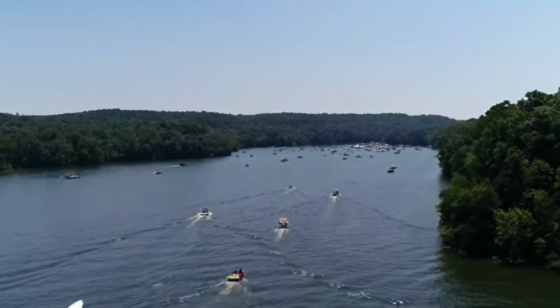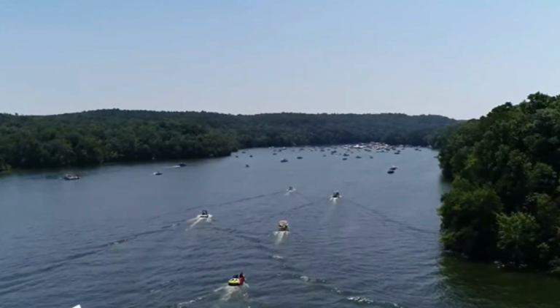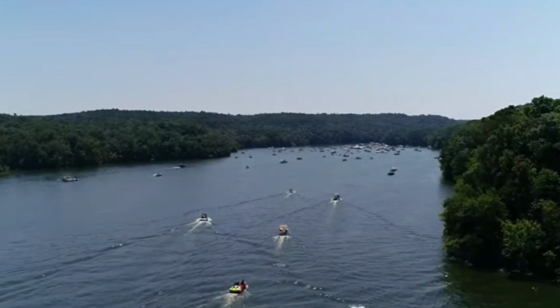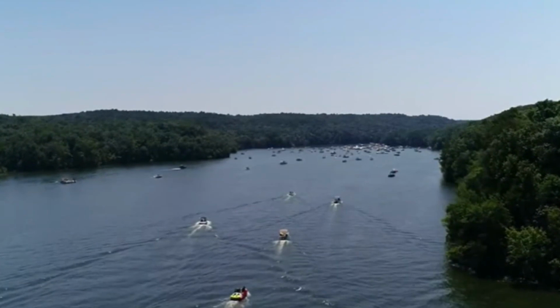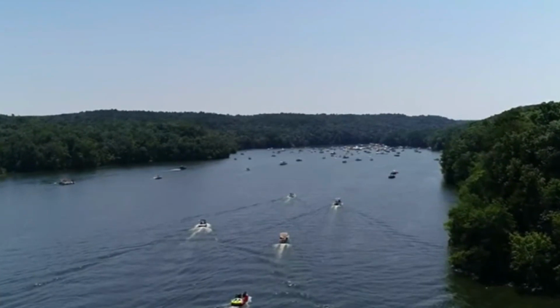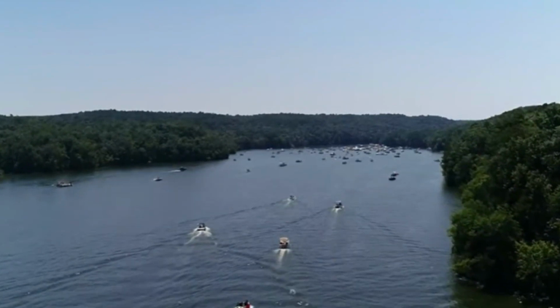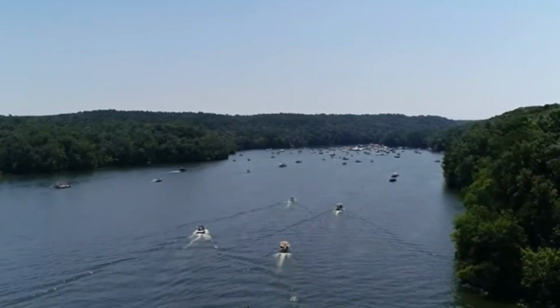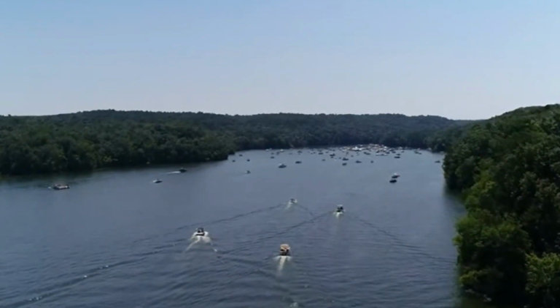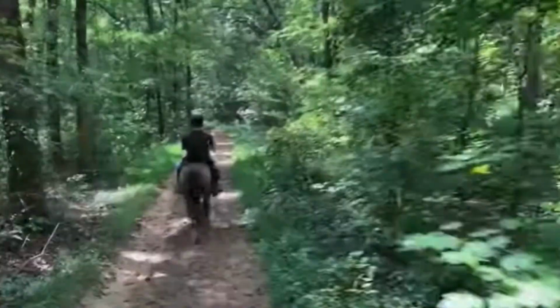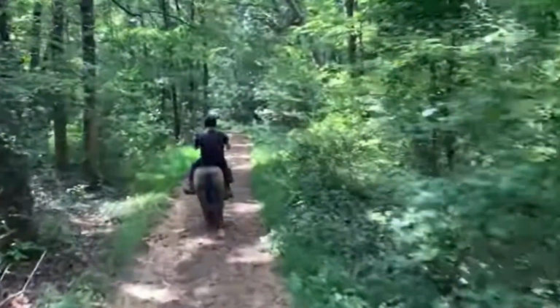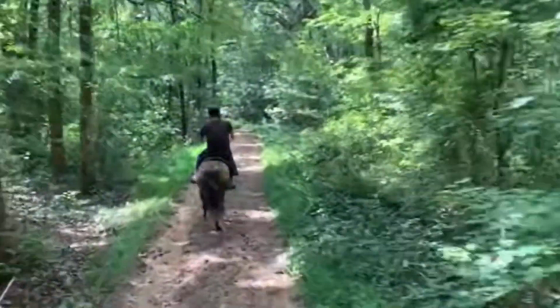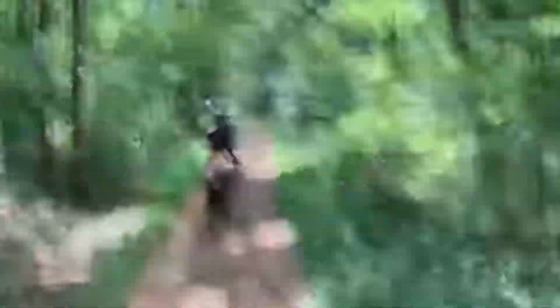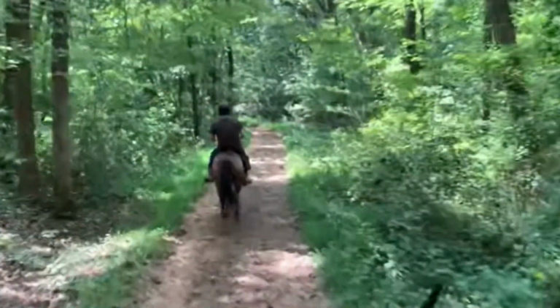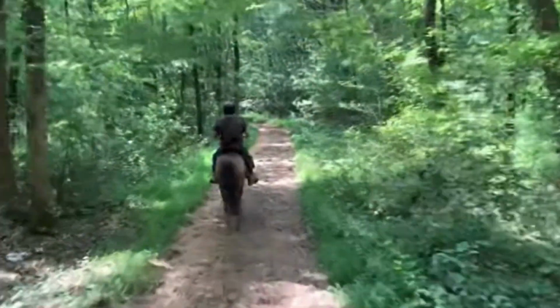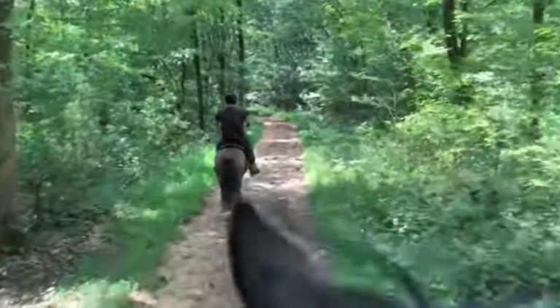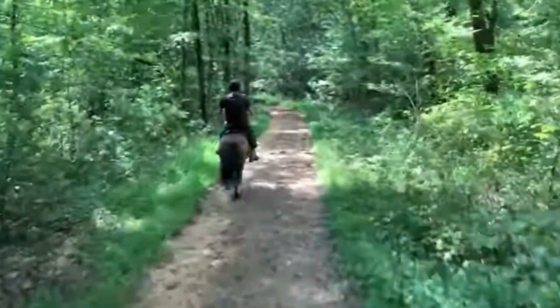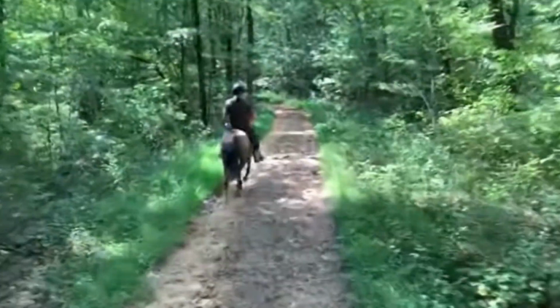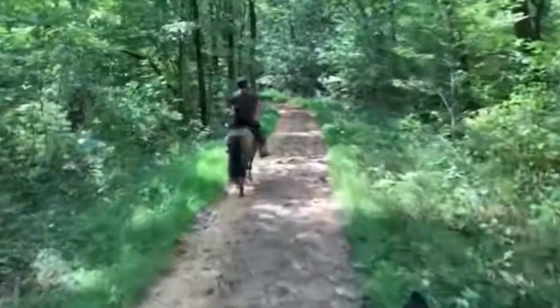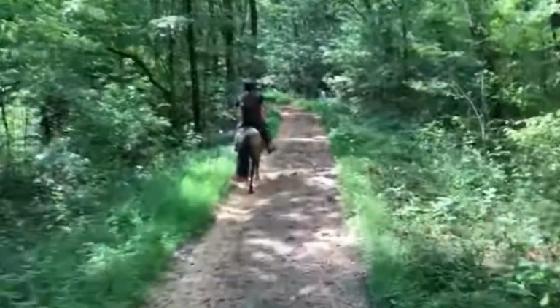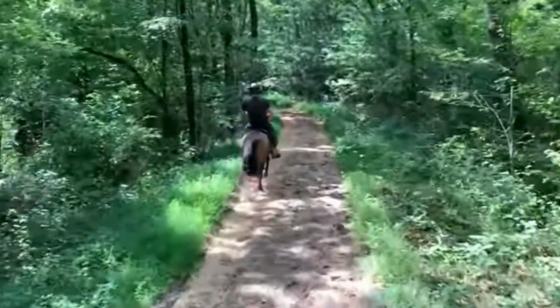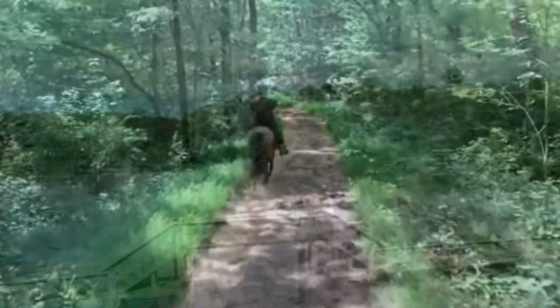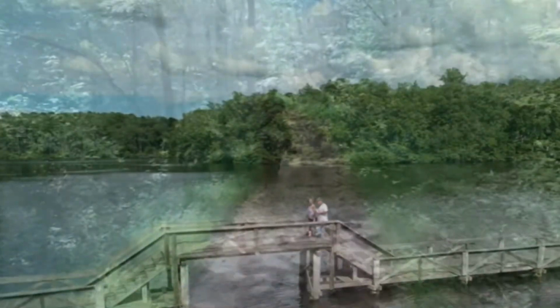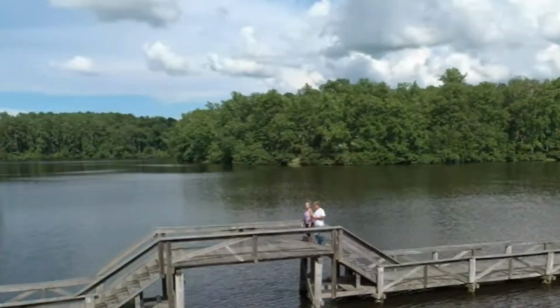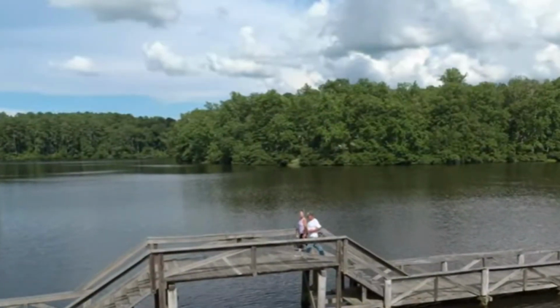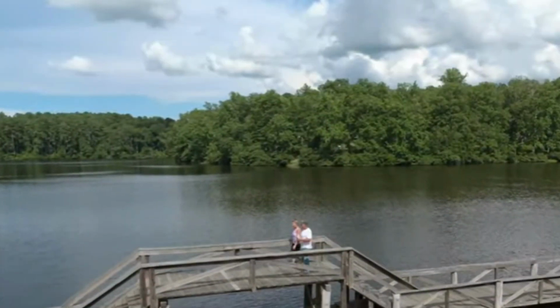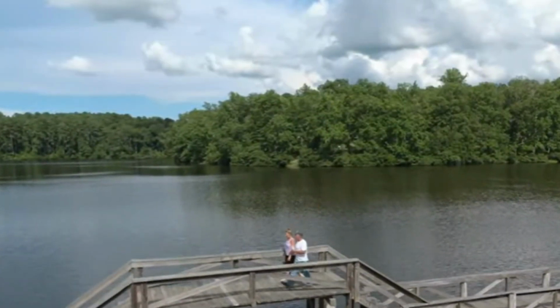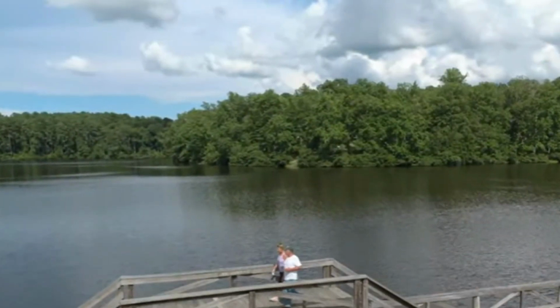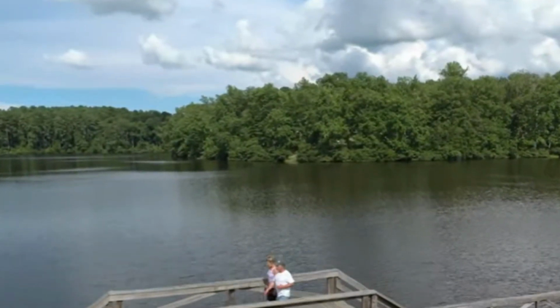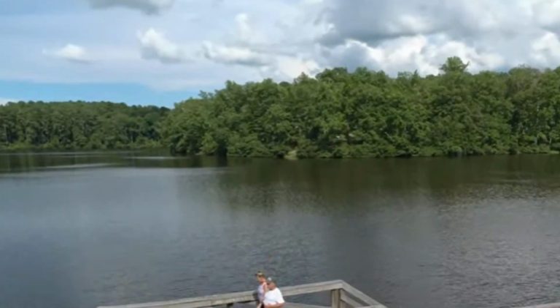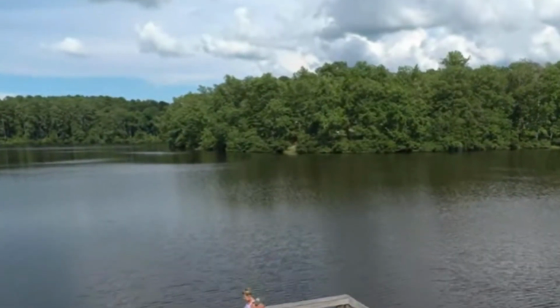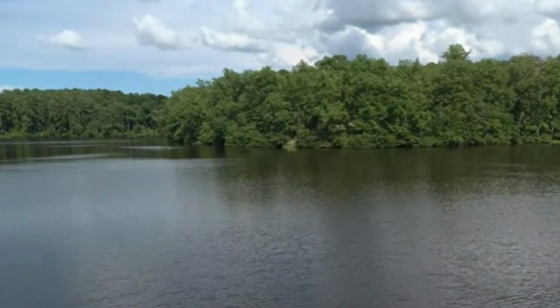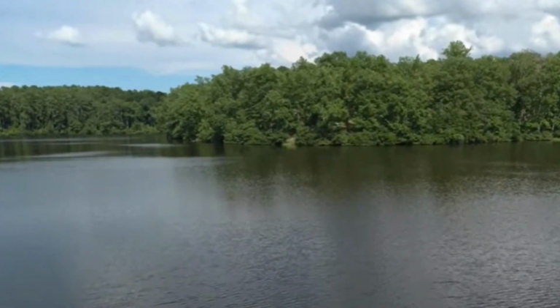And if you like all things outdoors, this property is located close to Natchez Trace State Park that has horseback riding trails, hiking trails, campgrounds, and several lakes.